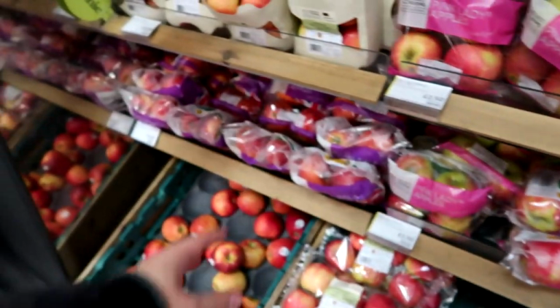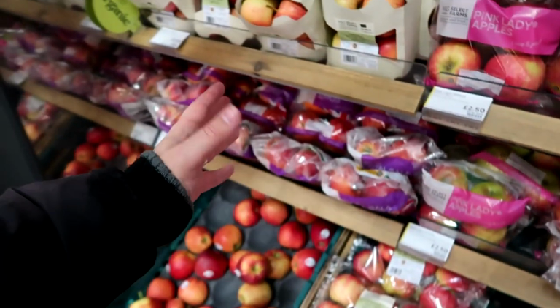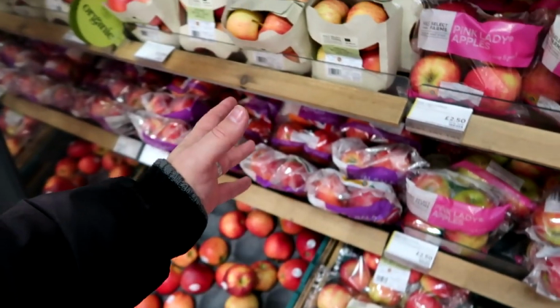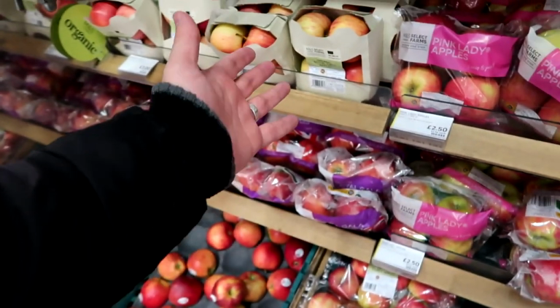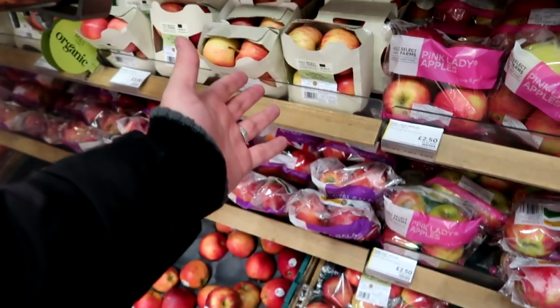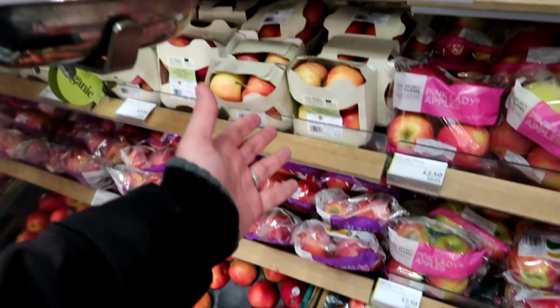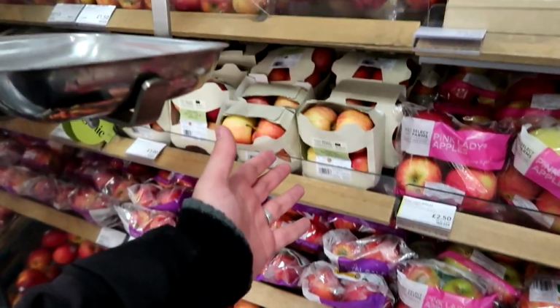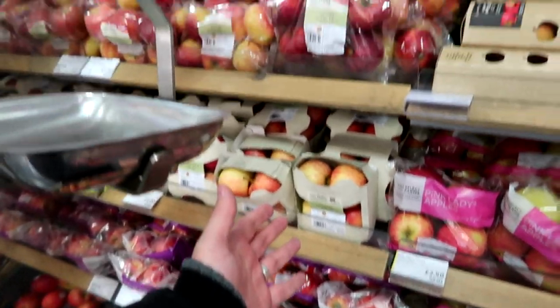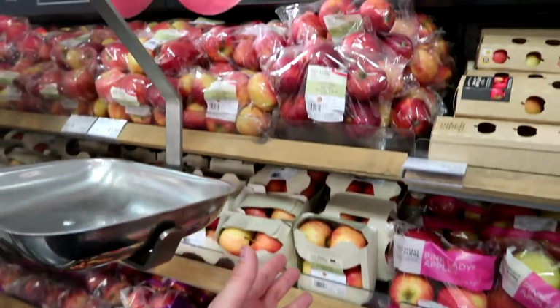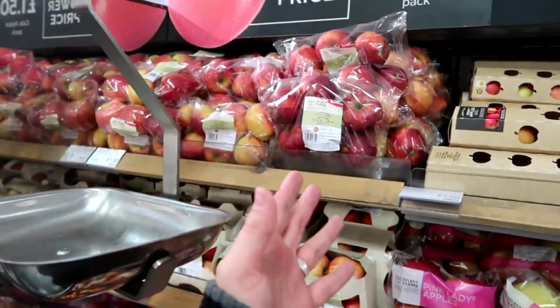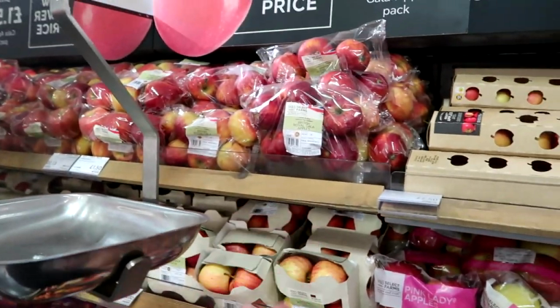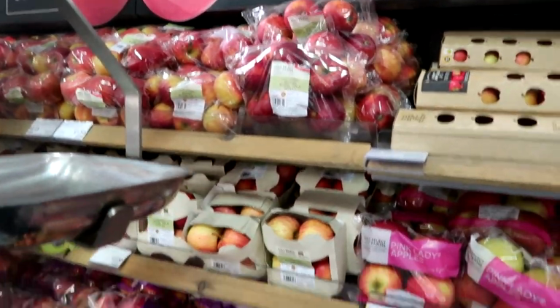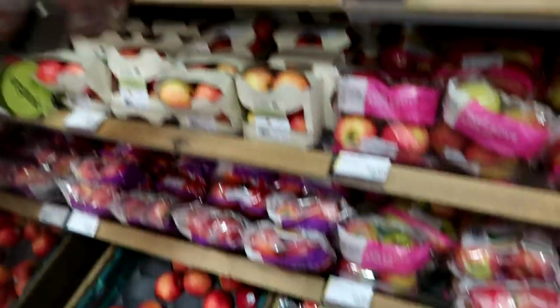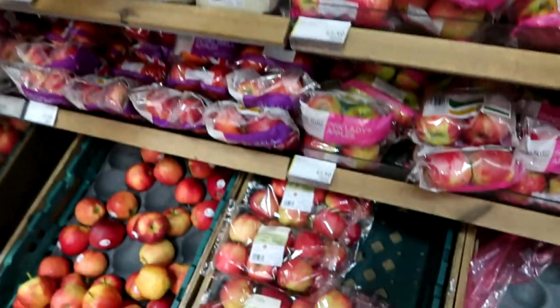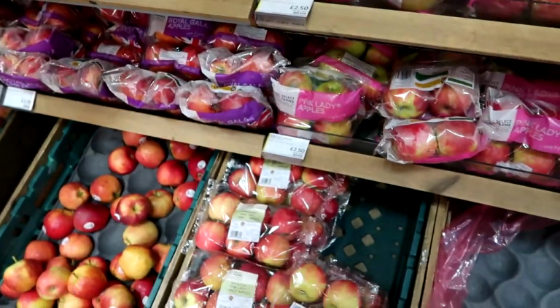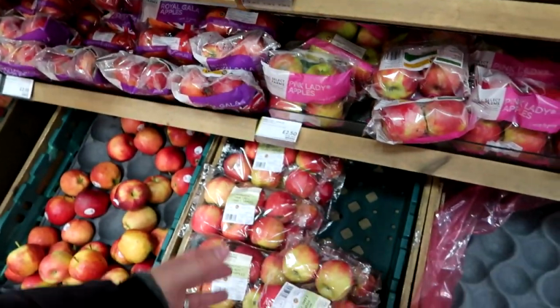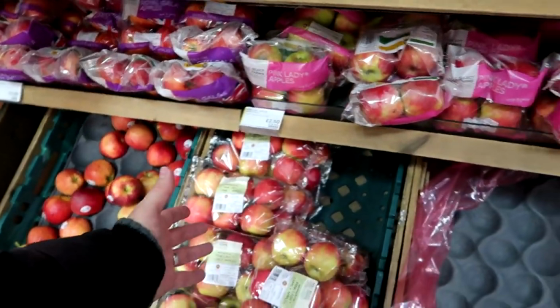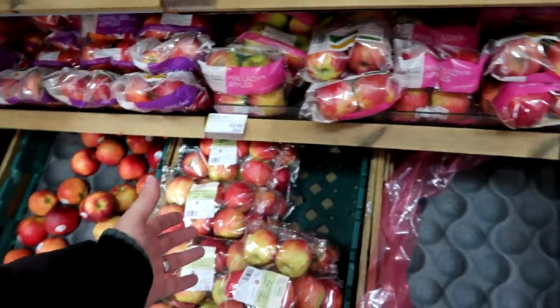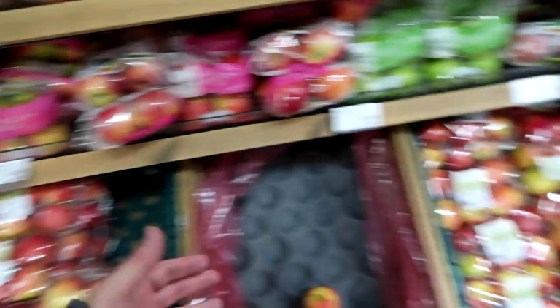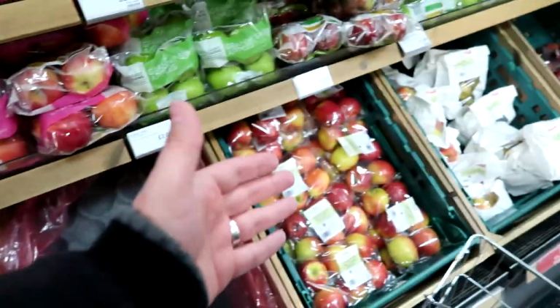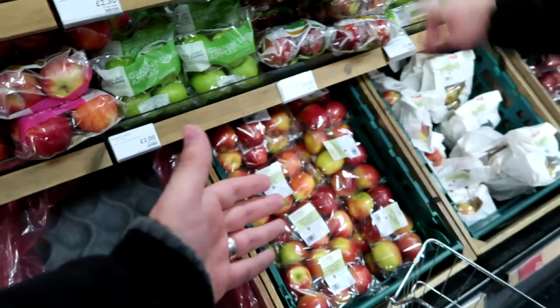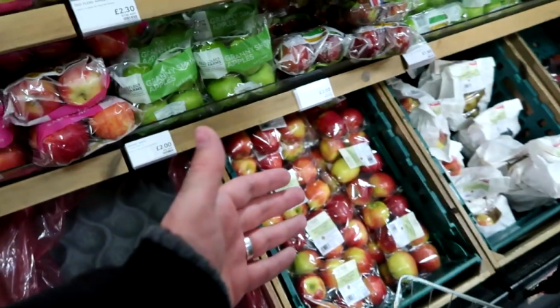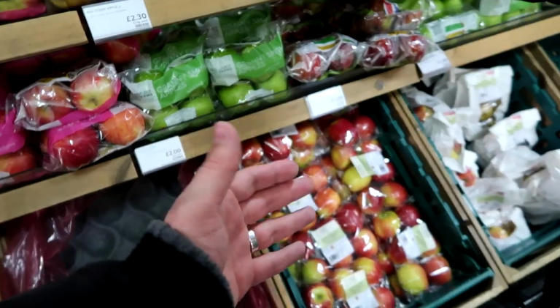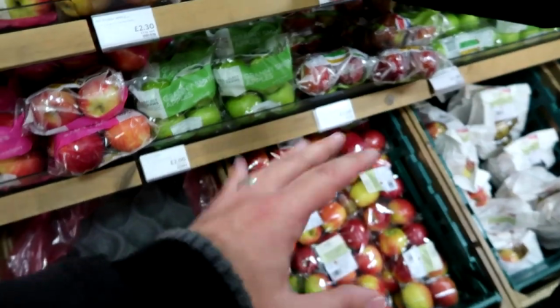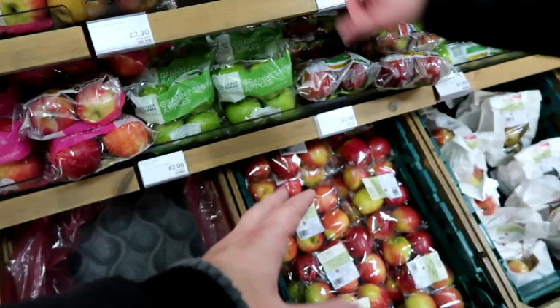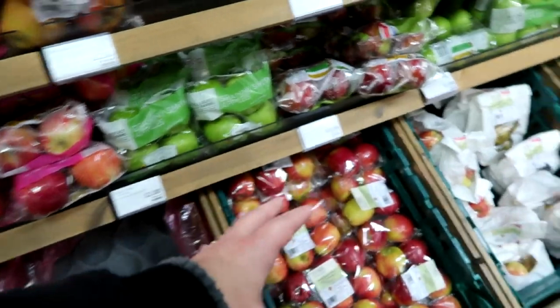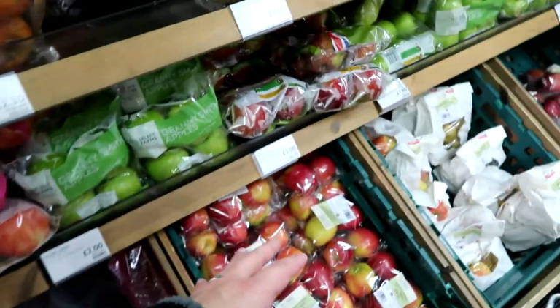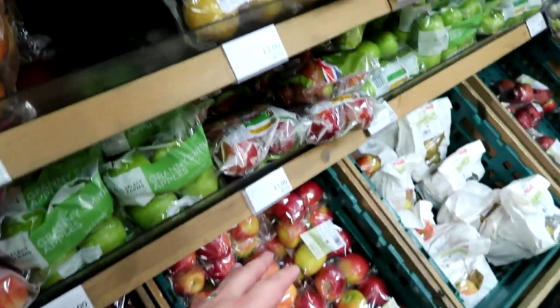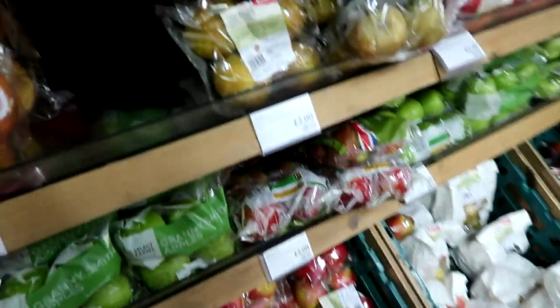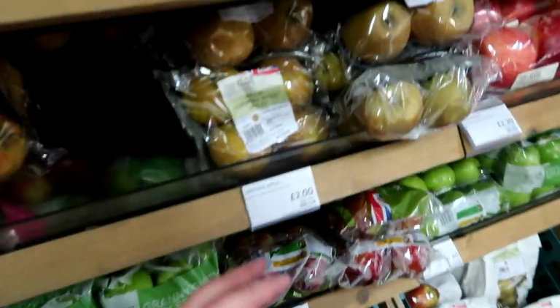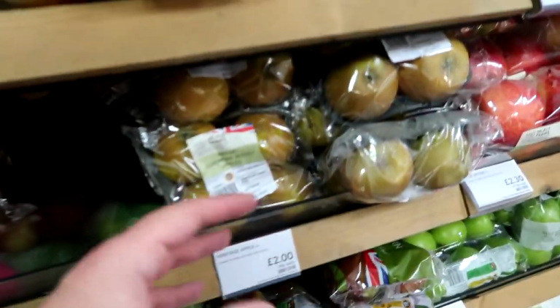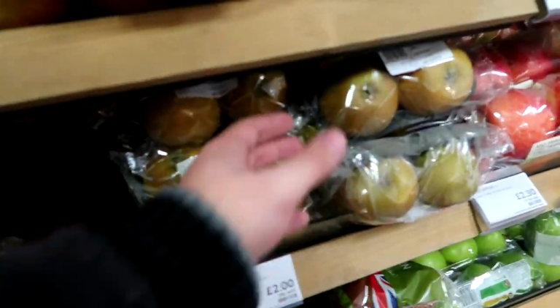They've got your normal sort of stuff that you'd expect: some organic apples like Royal Gala and Braeburn. They've got Pink Ladies, your Jazz — currently sort of my favourite apple is a Jazz.